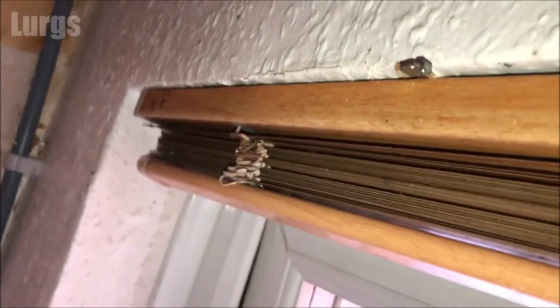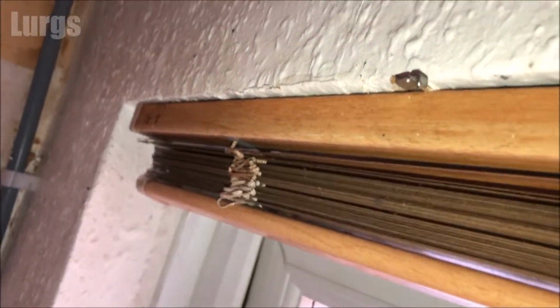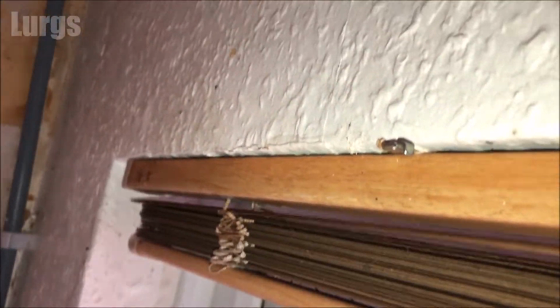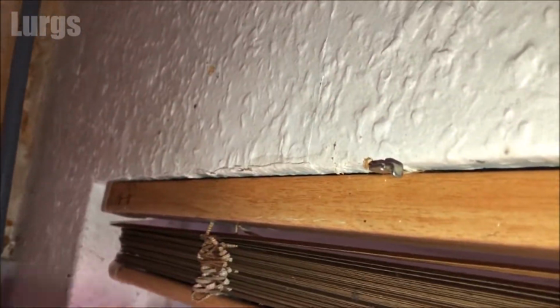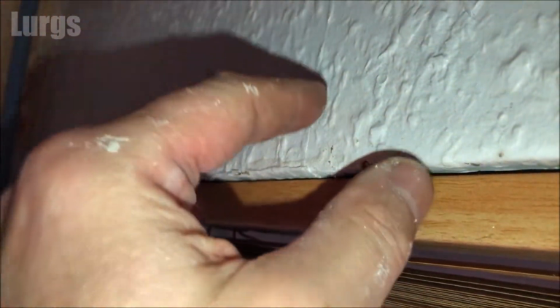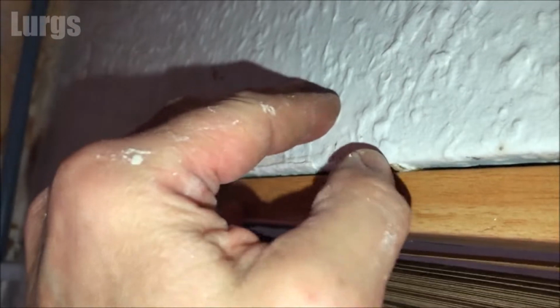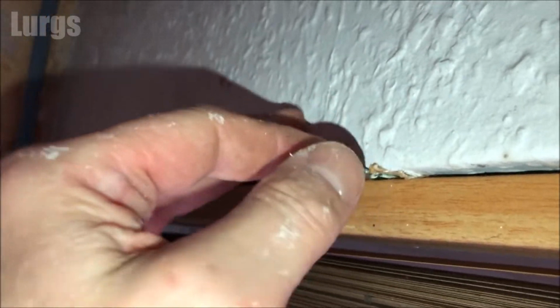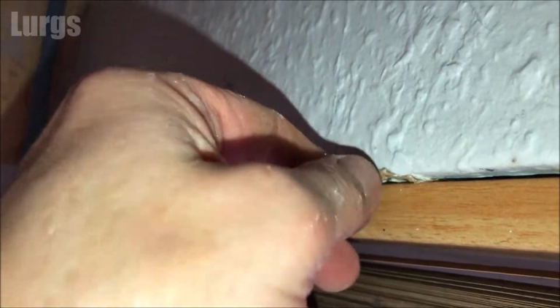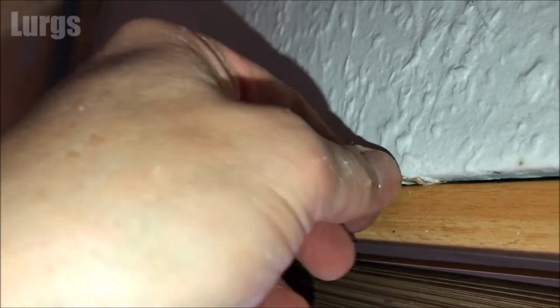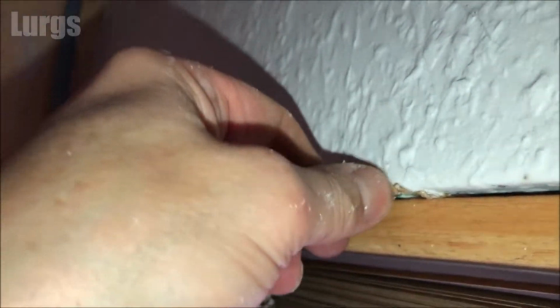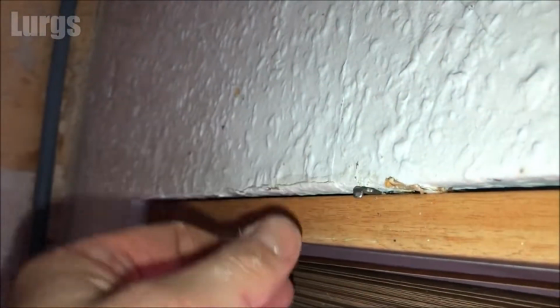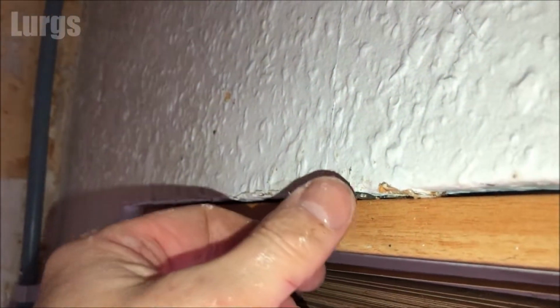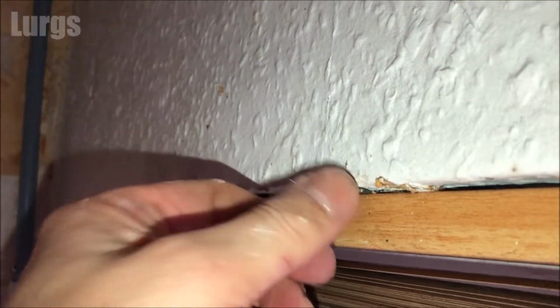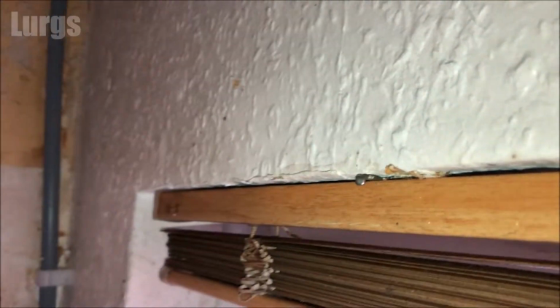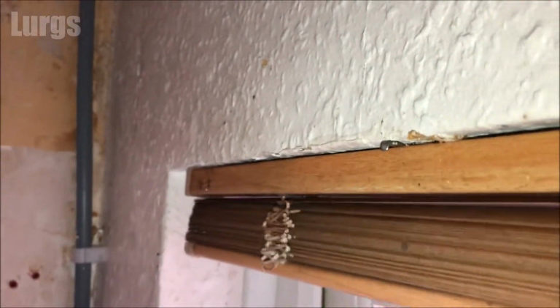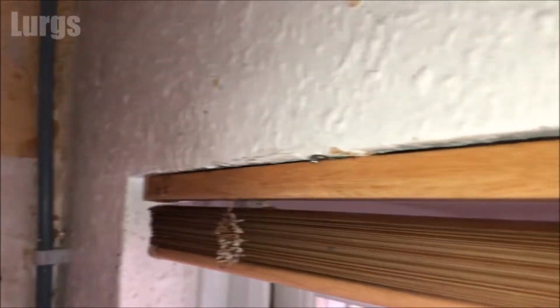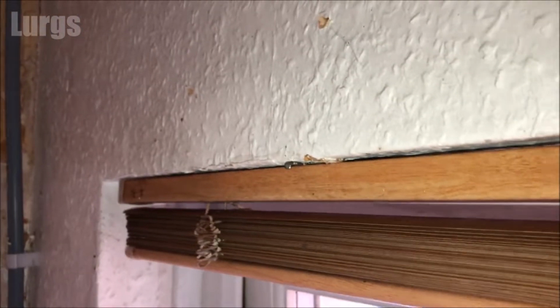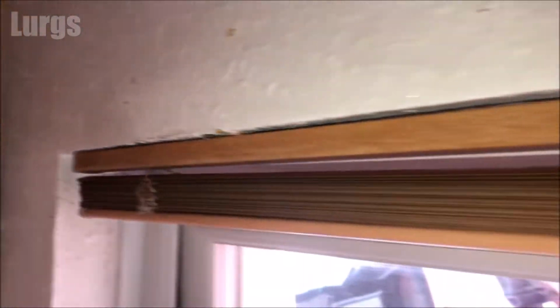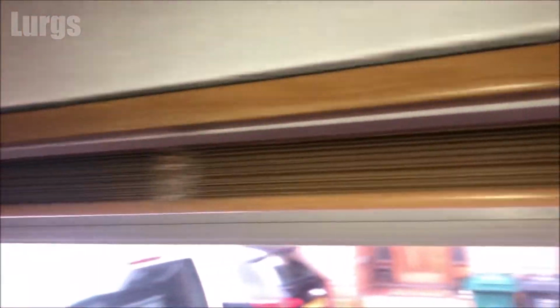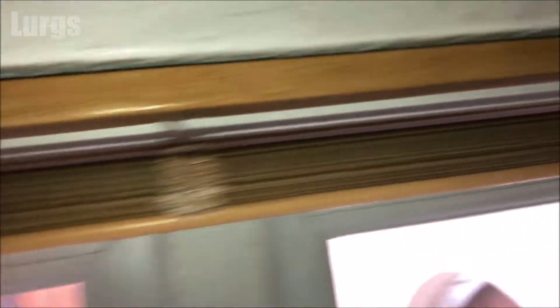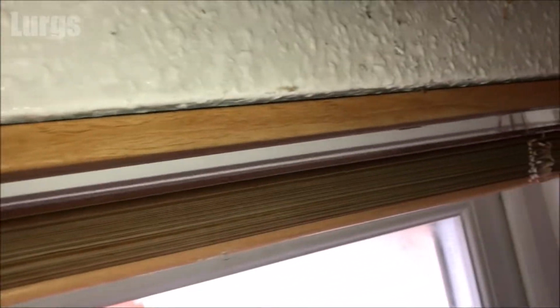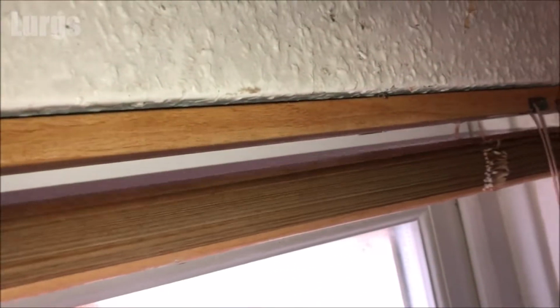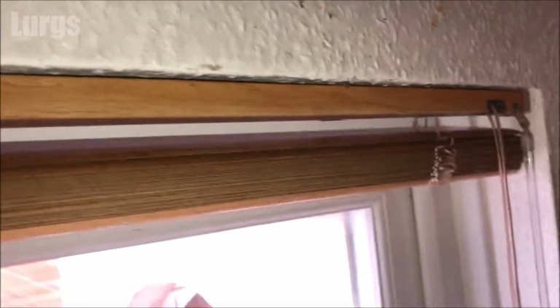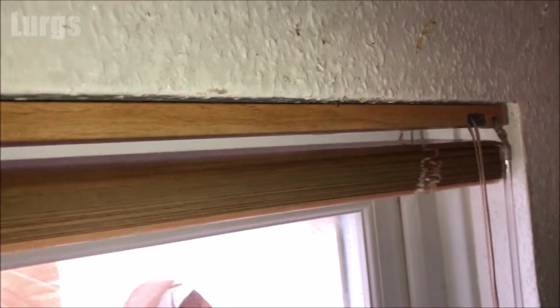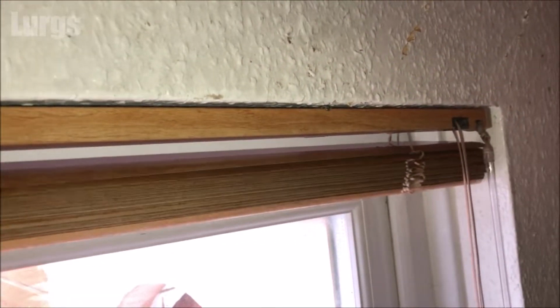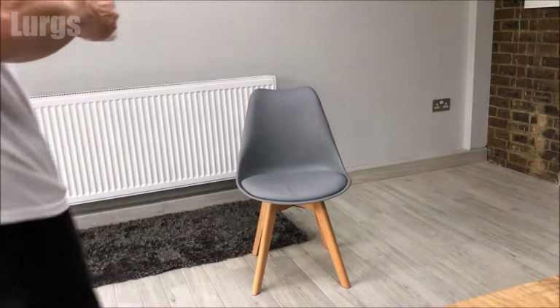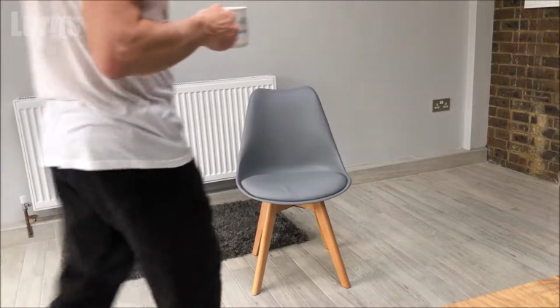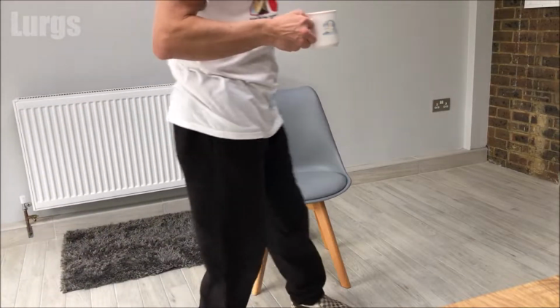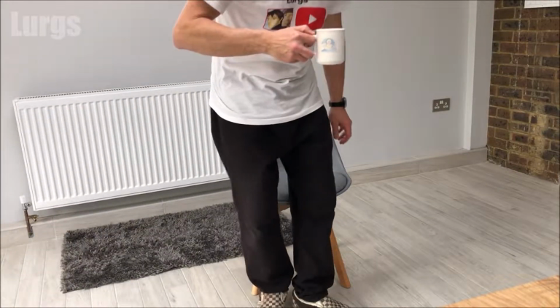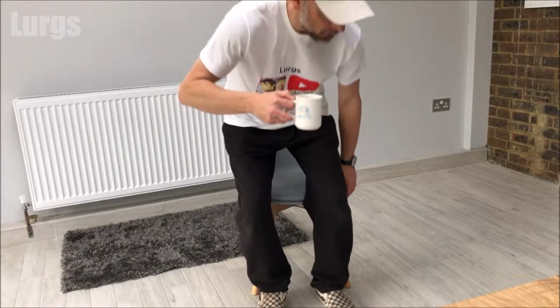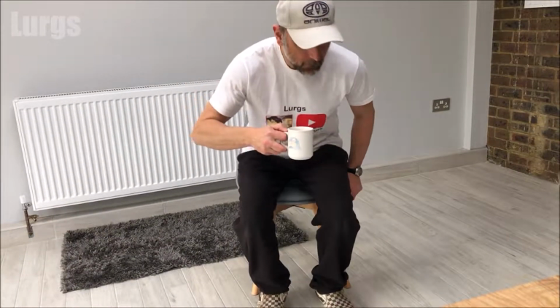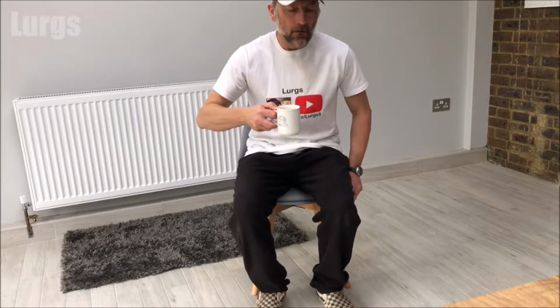There you go, that is now locked into place. So if you've bought a new Venetian blind which is the same measurements, it's quite easy to replace it.